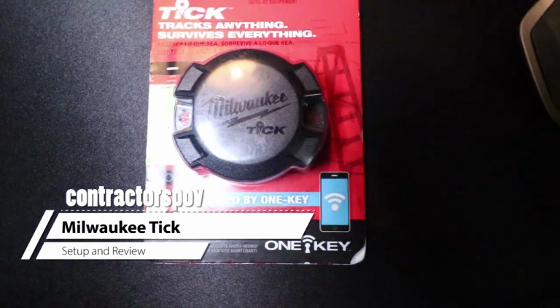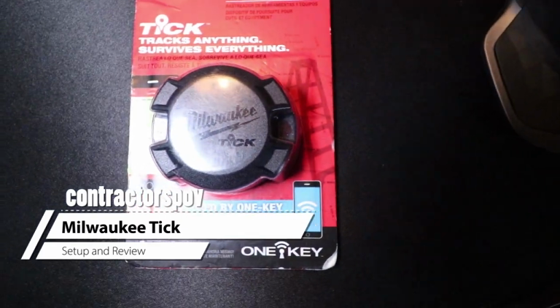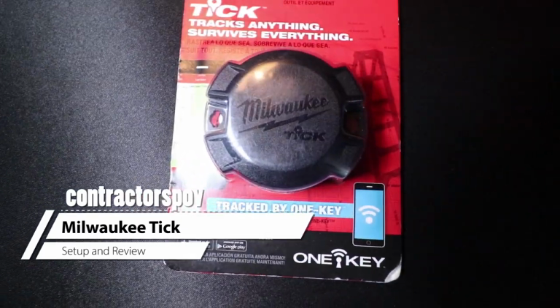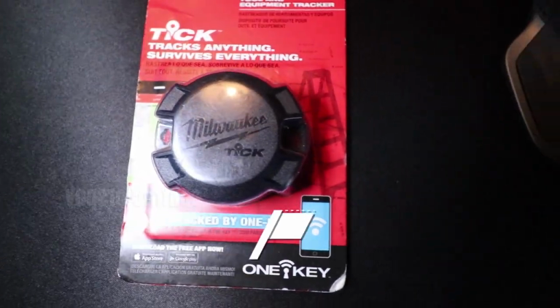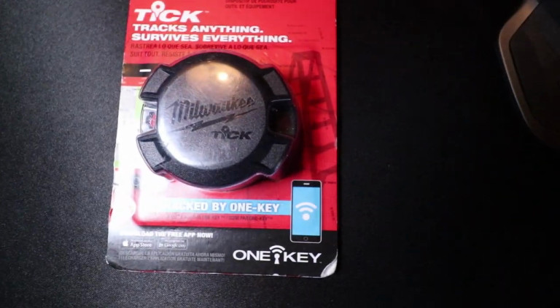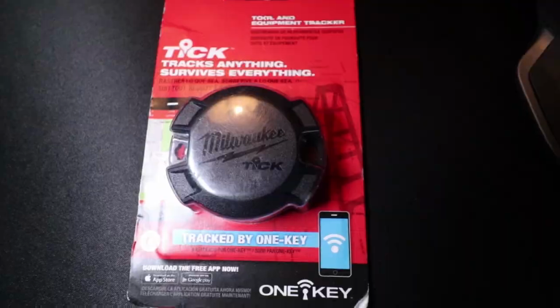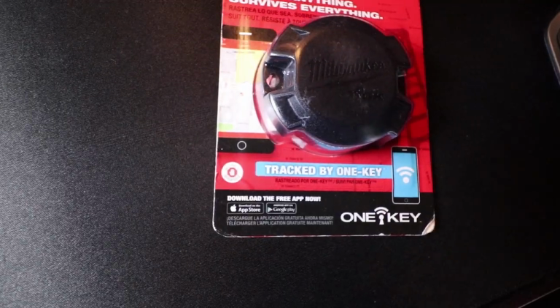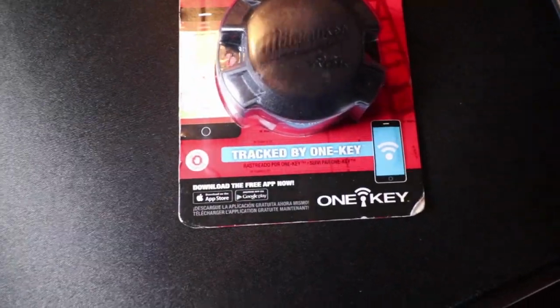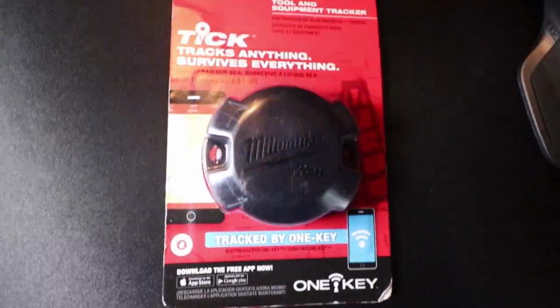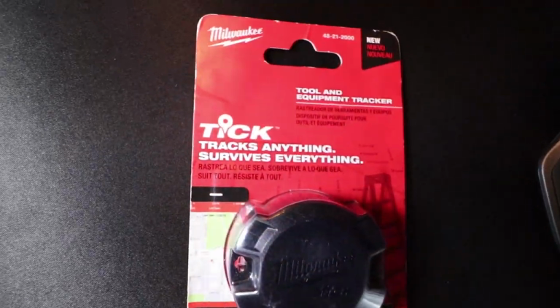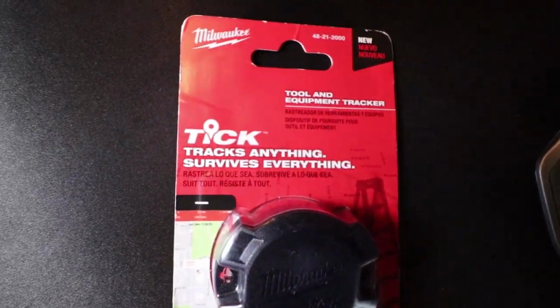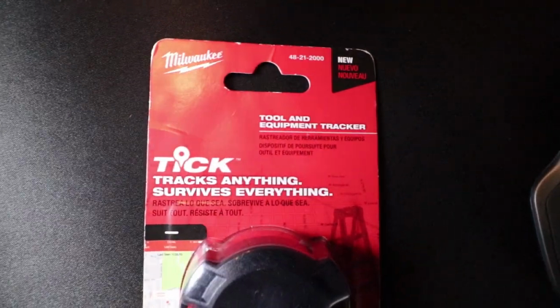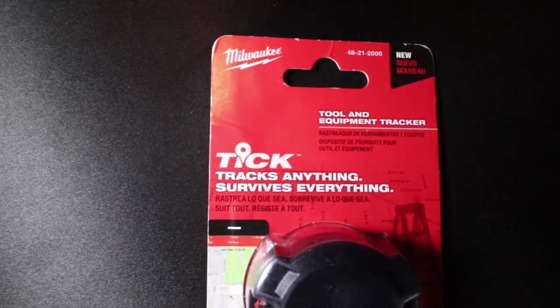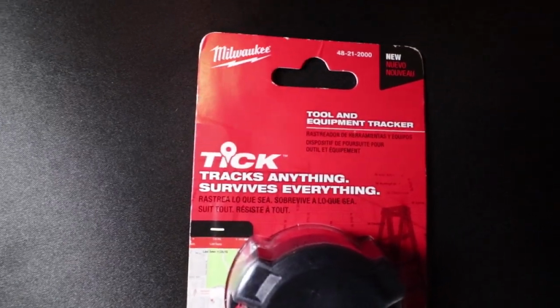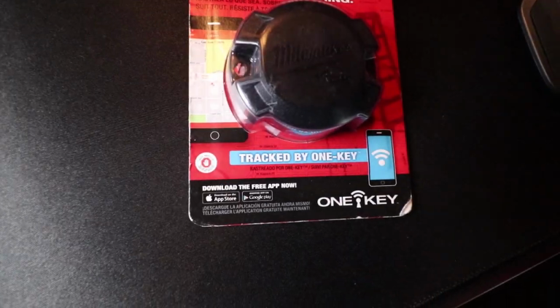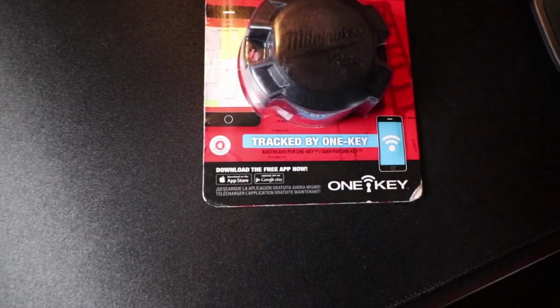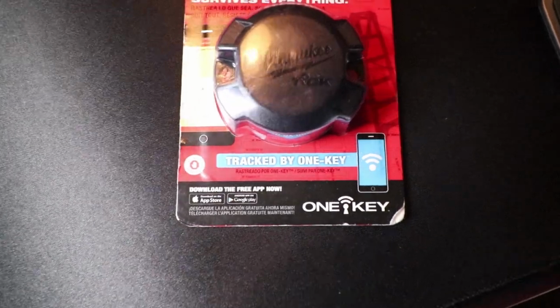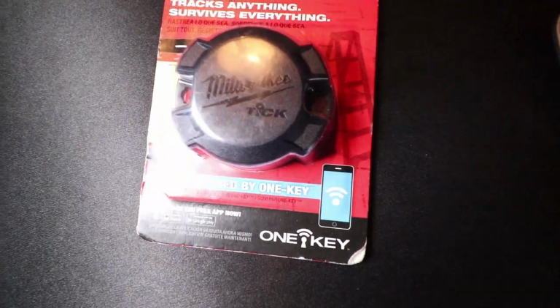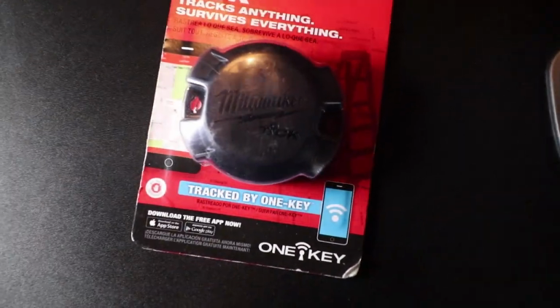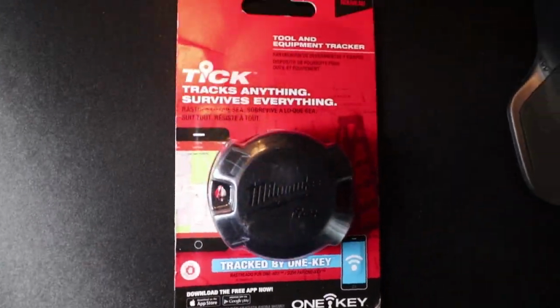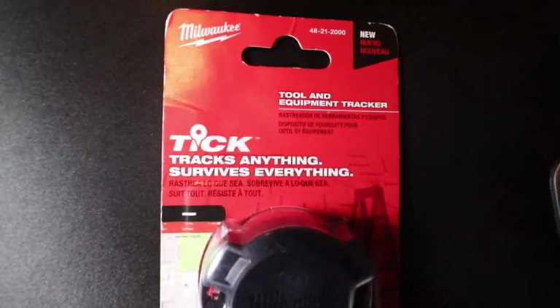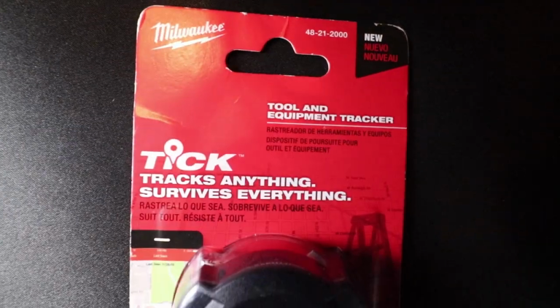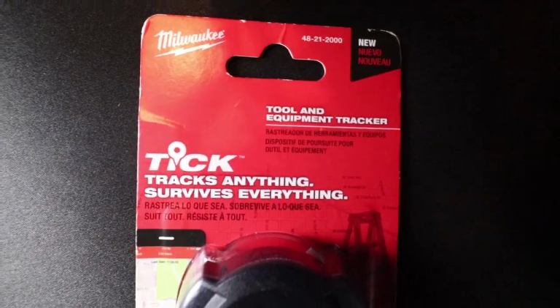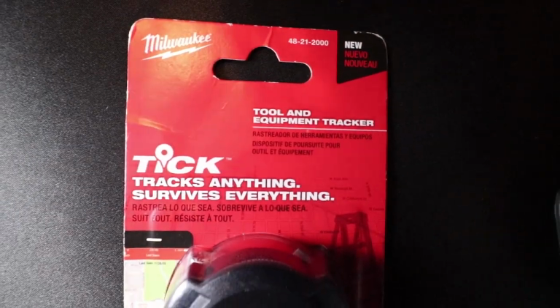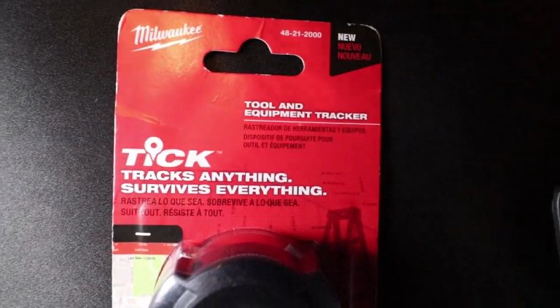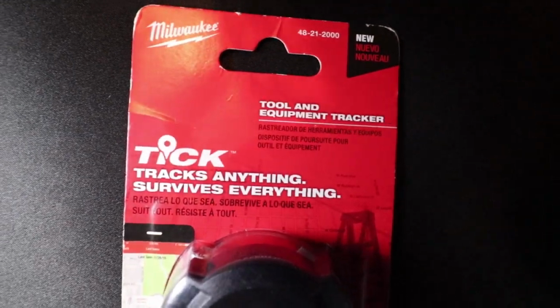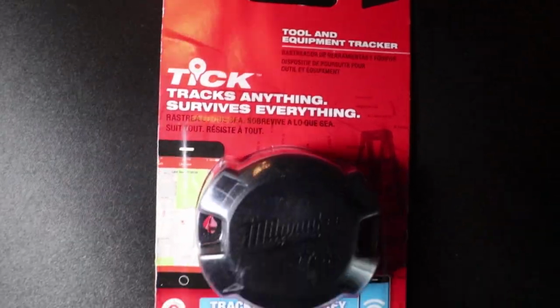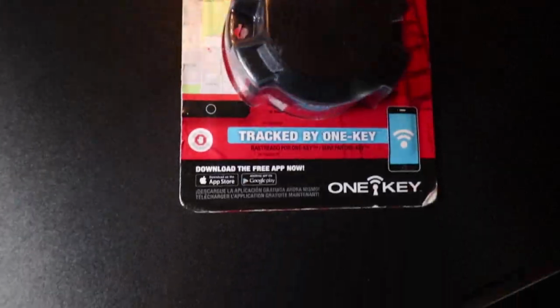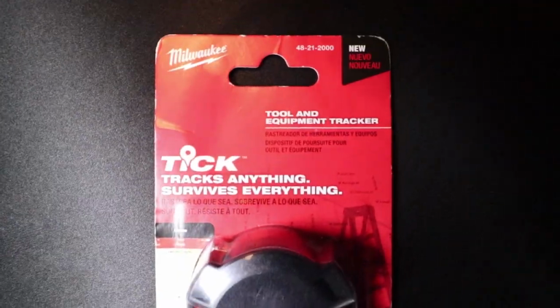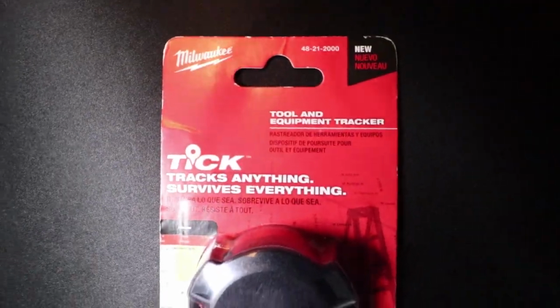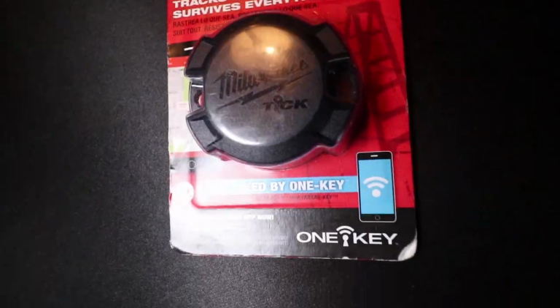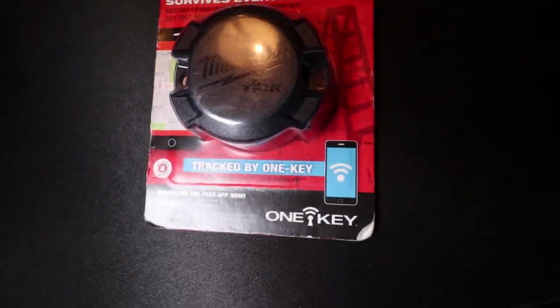I can't seem to get a good shot on this thing — seems like no matter where I put the light there's a glare. So I'm going to take this thing to the job site tomorrow. I want to show you this Milwaukee Tick — 'tracks anything, survives everything' — you're gonna see how this works and then I'm going to give you a review and let you know if this thing is worth buying or not.